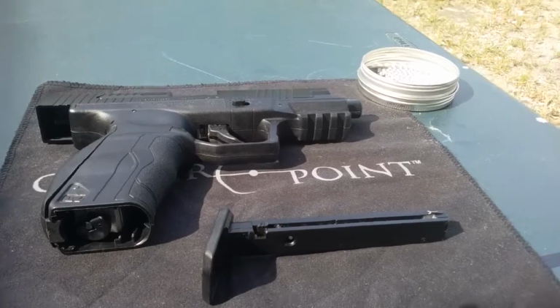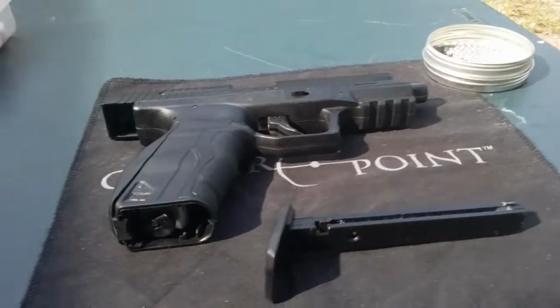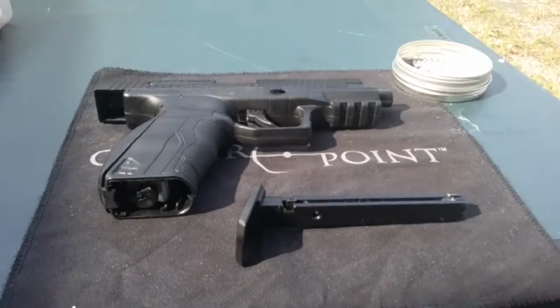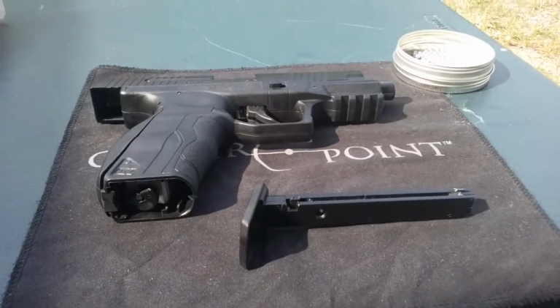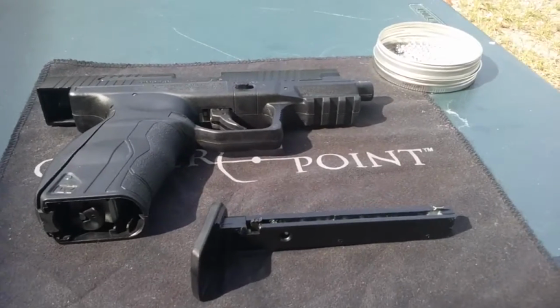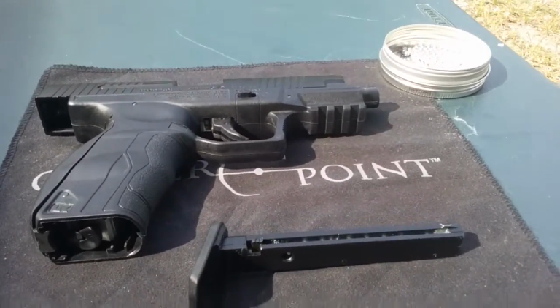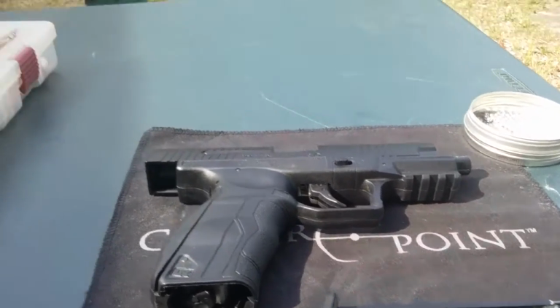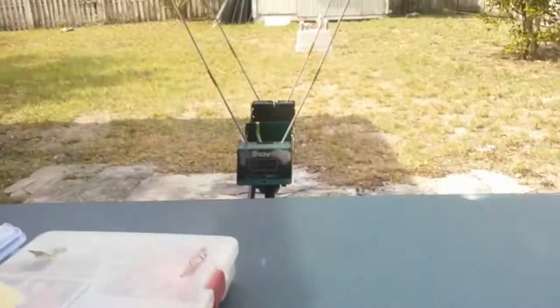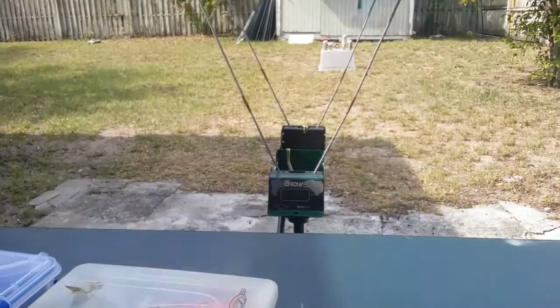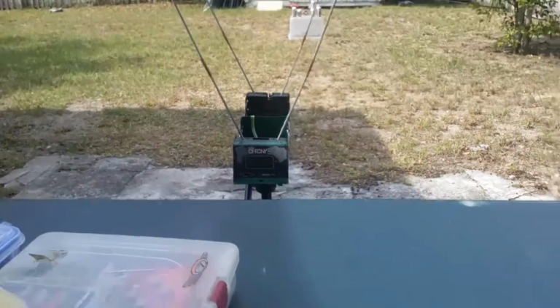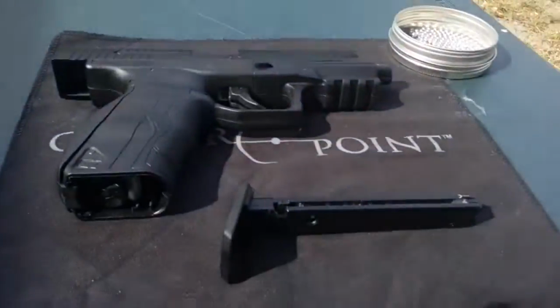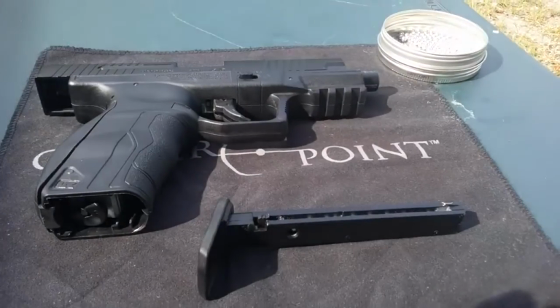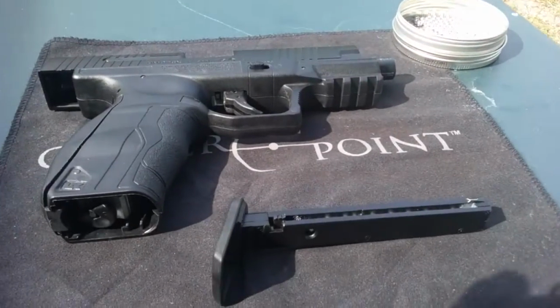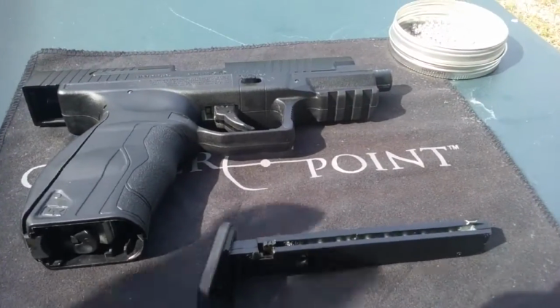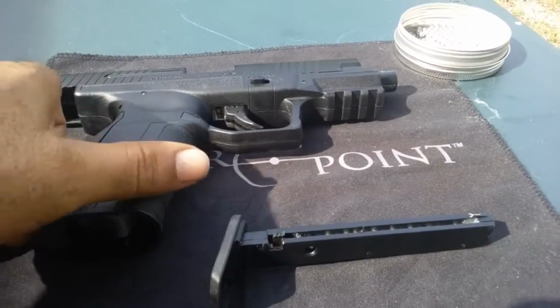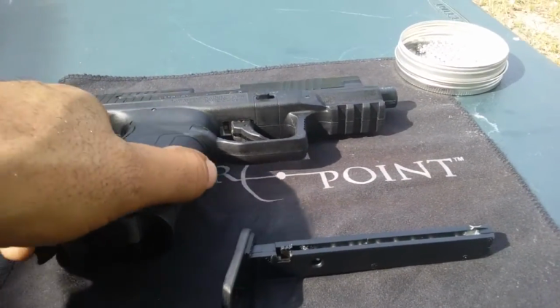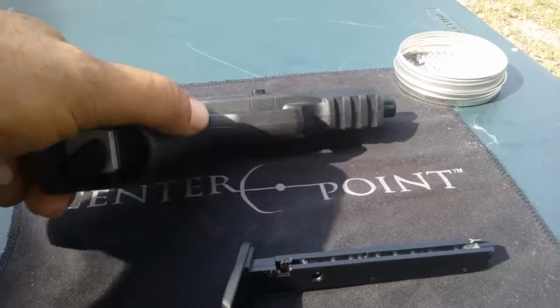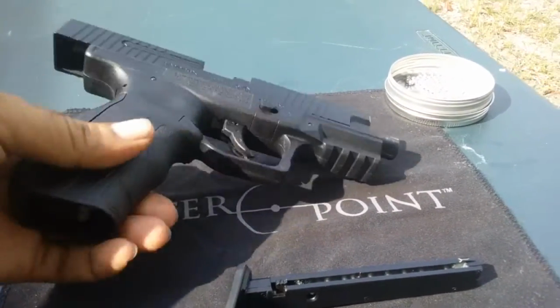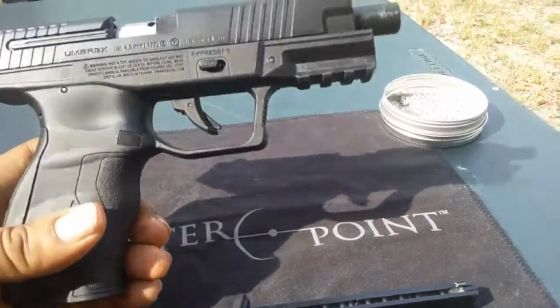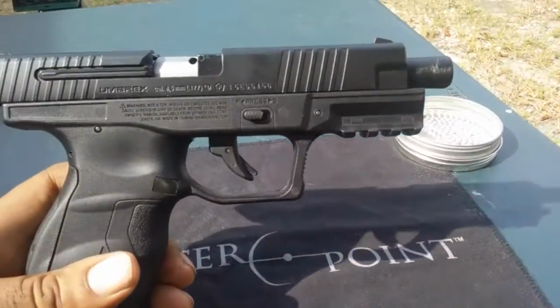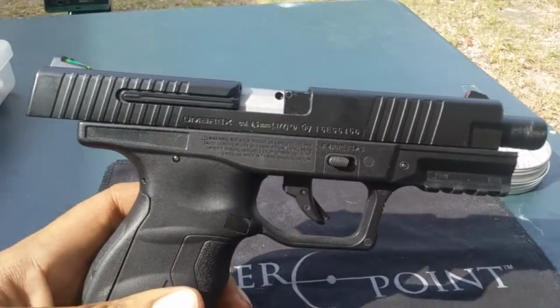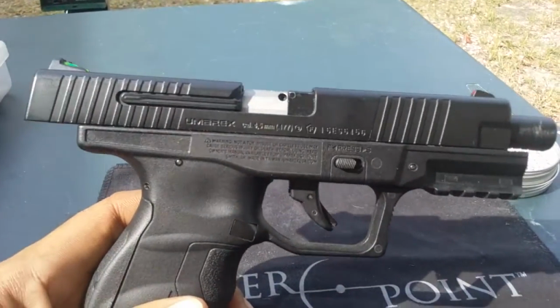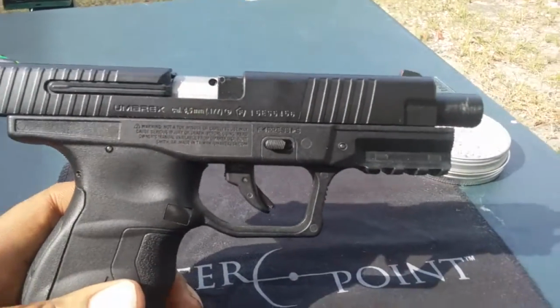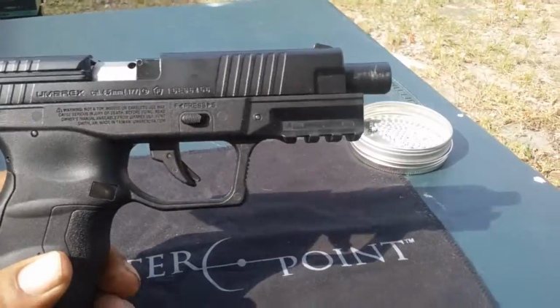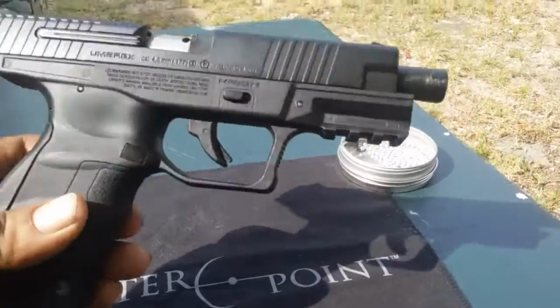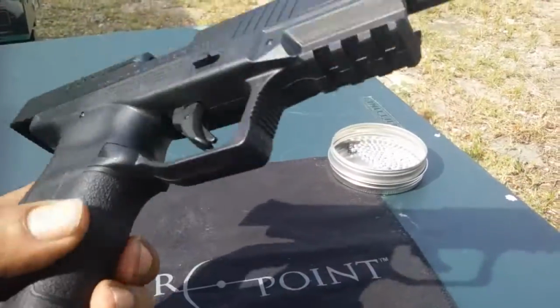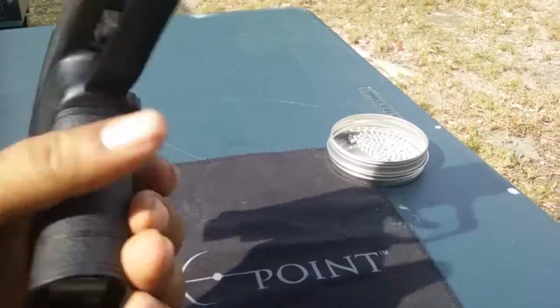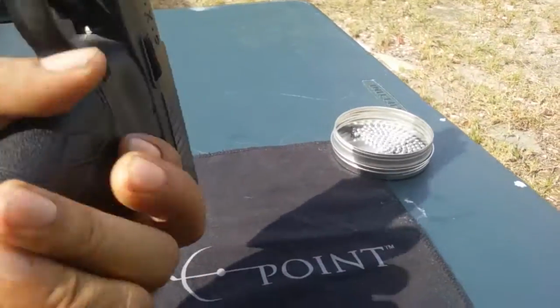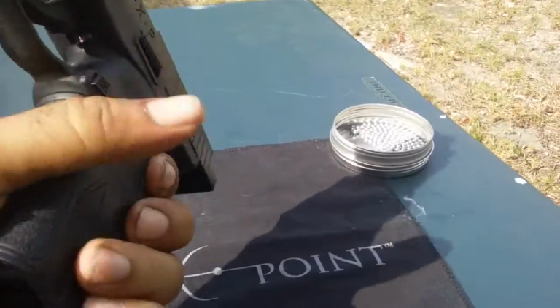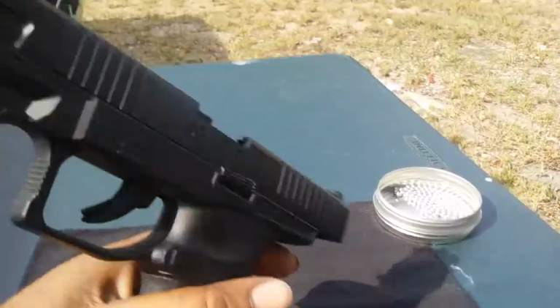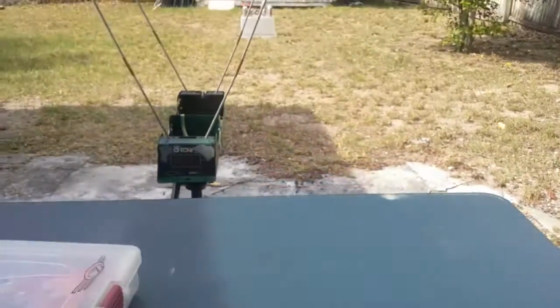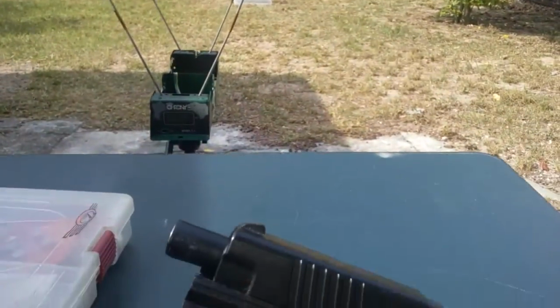How you doing YouTubers? Today I'm doing a chrony video on the Umarex 40 XP. I did a review already on this - a short review - but I didn't have a chrony.